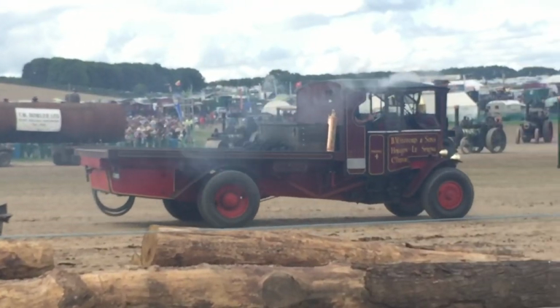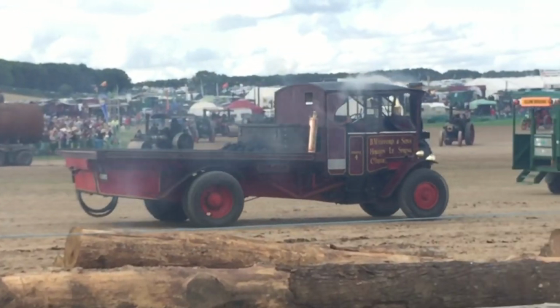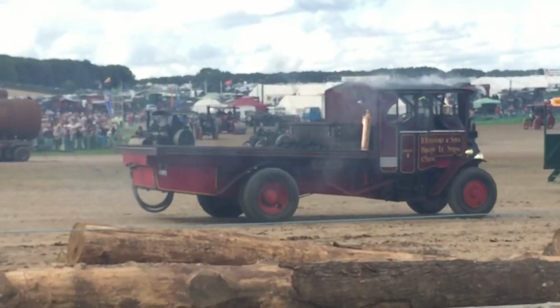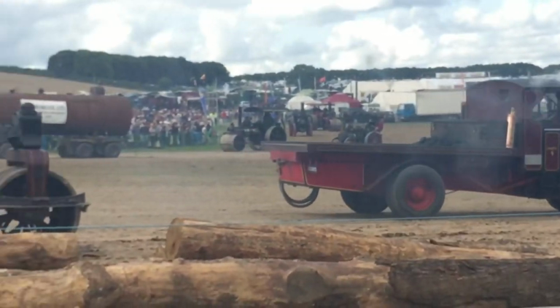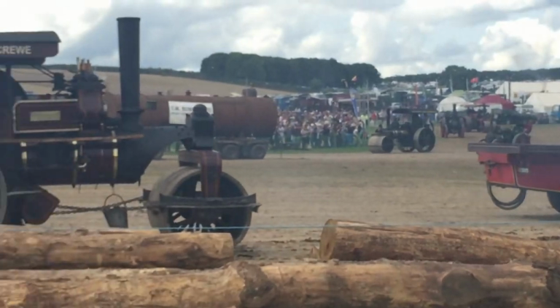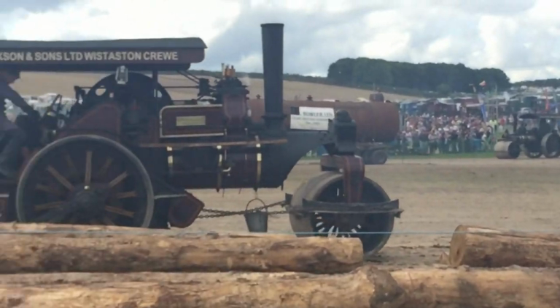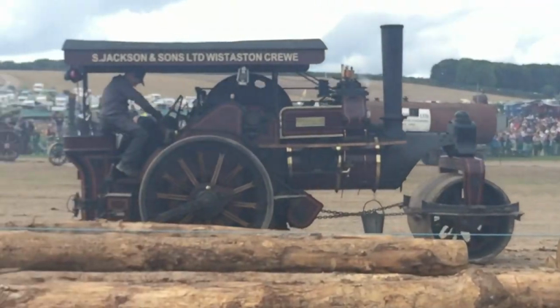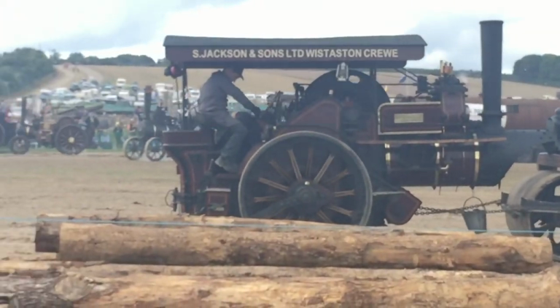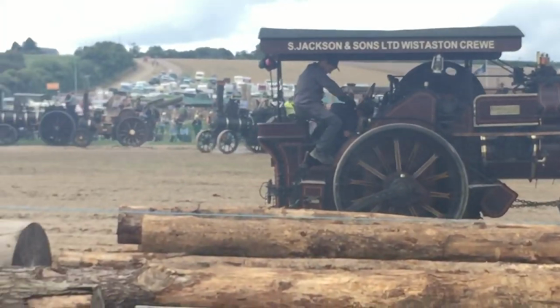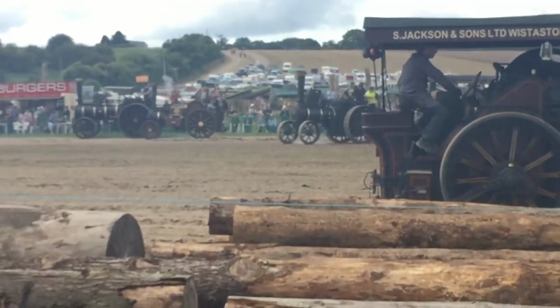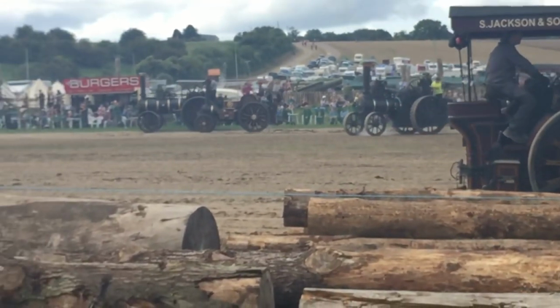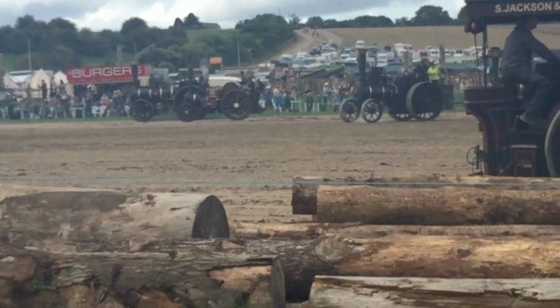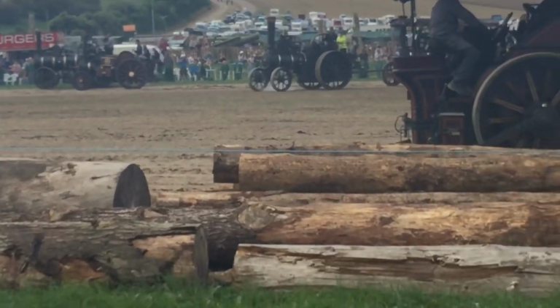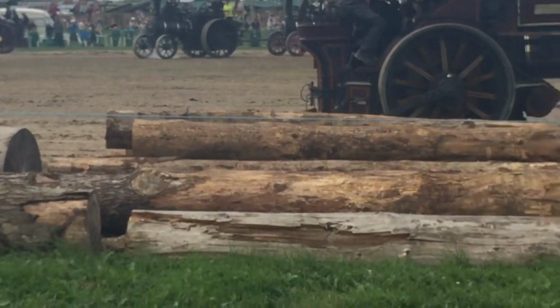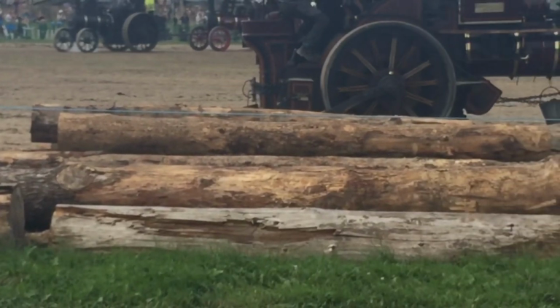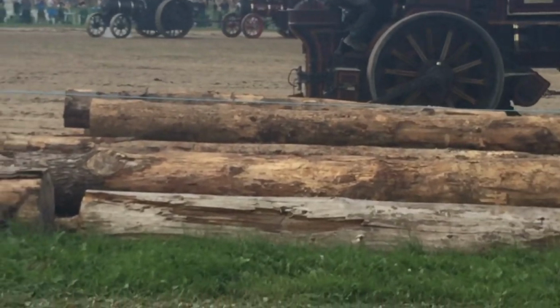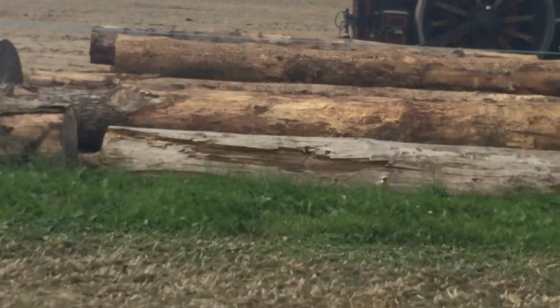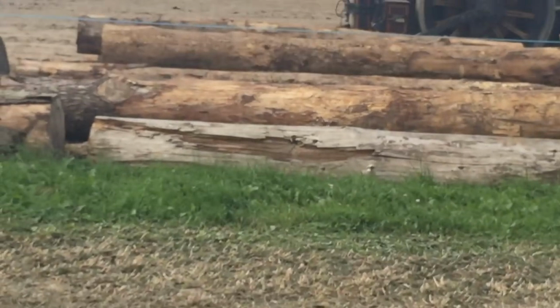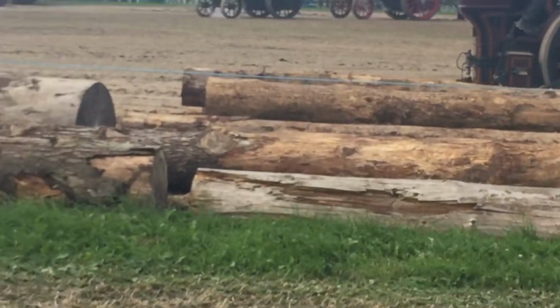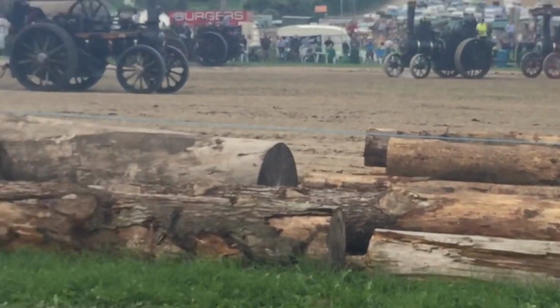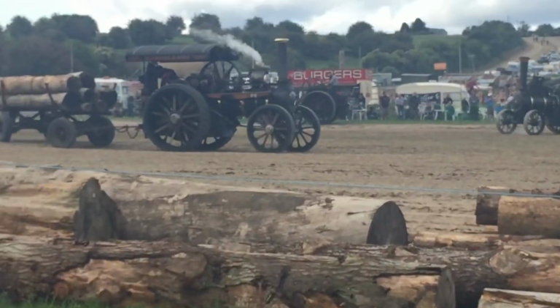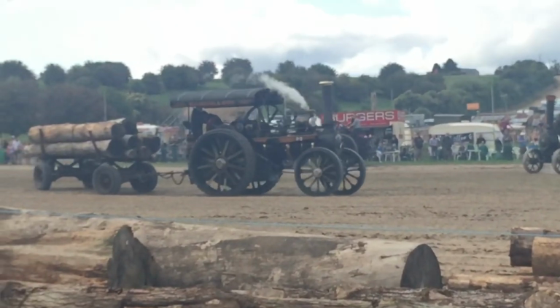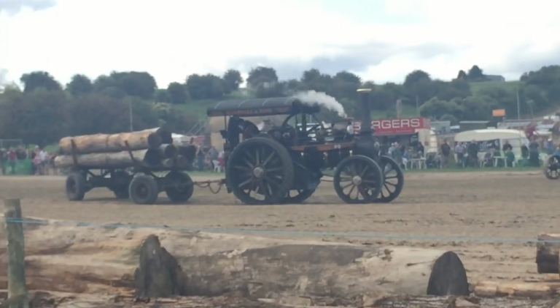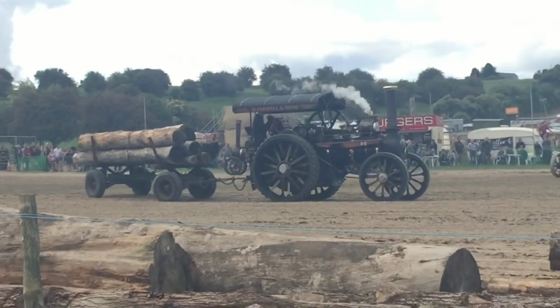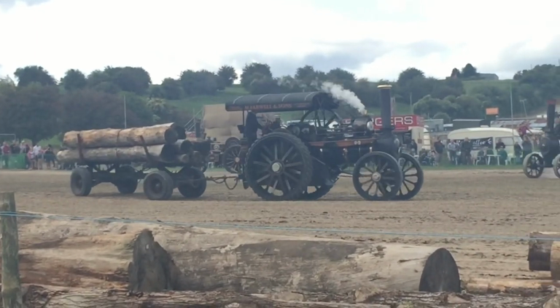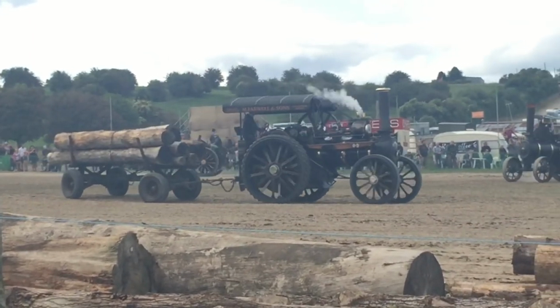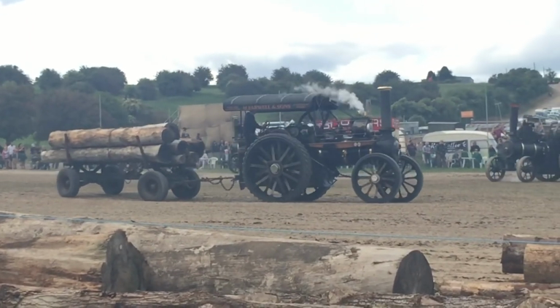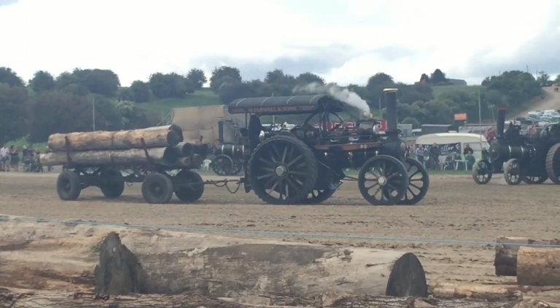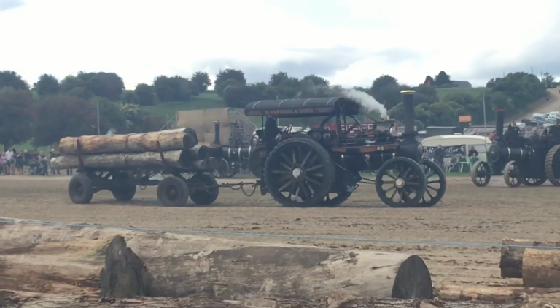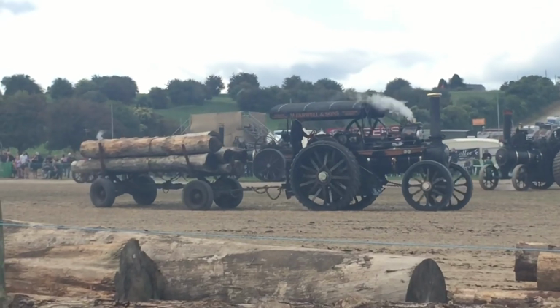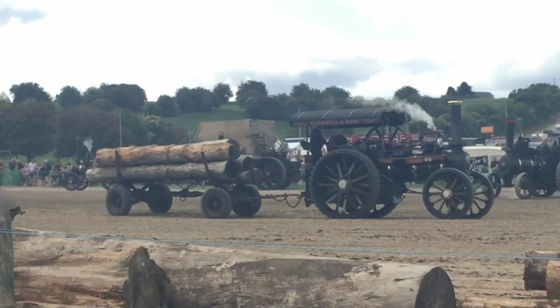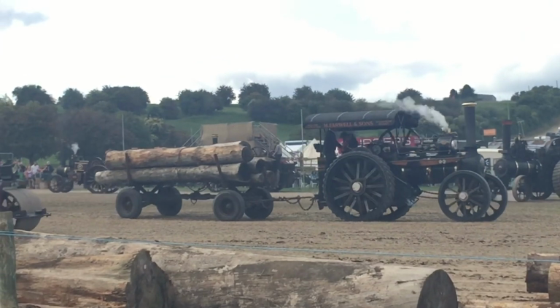We've got a very early Sentinel standing up at the top here by the commentary box. You see it's on solid tyres. I think that one was built in Glasgow. That's one of the brown babies ones, isn't it Alan?